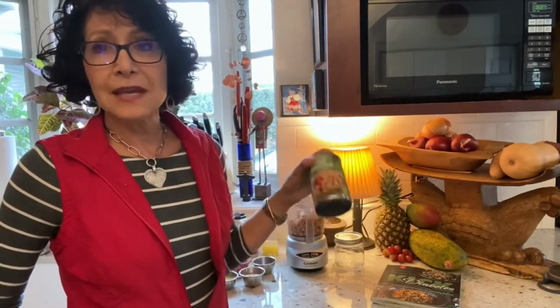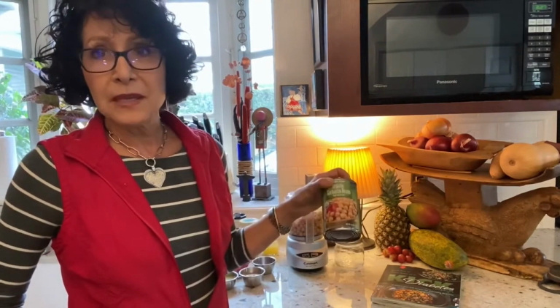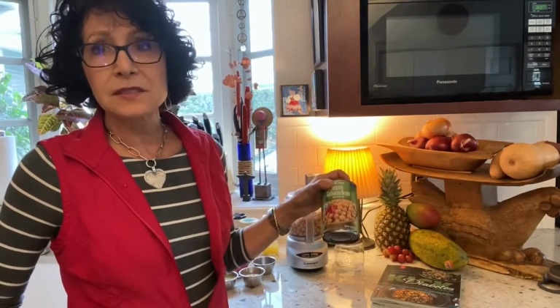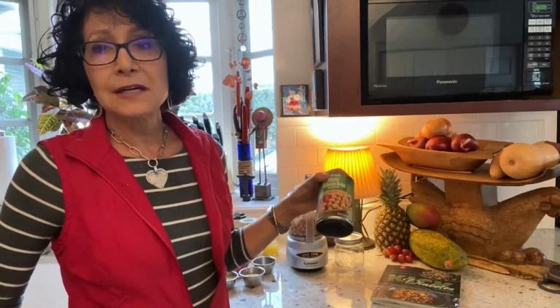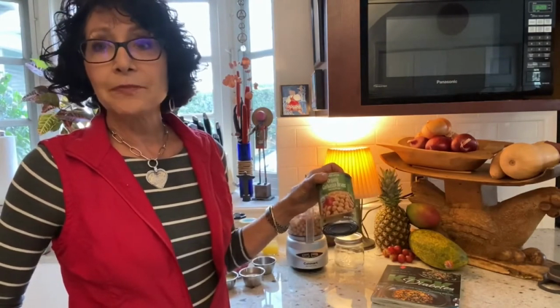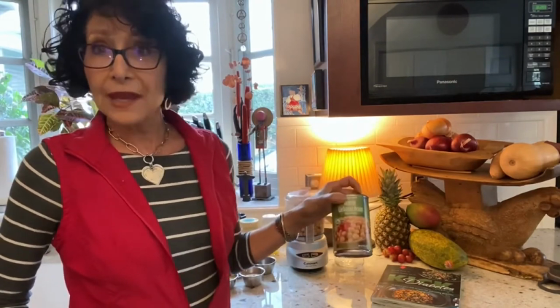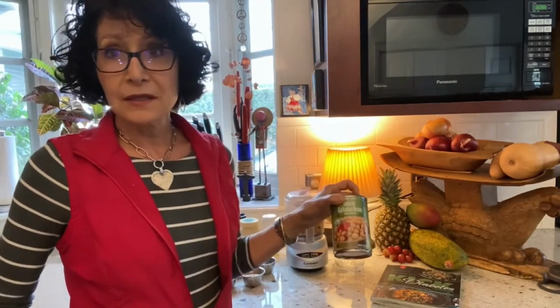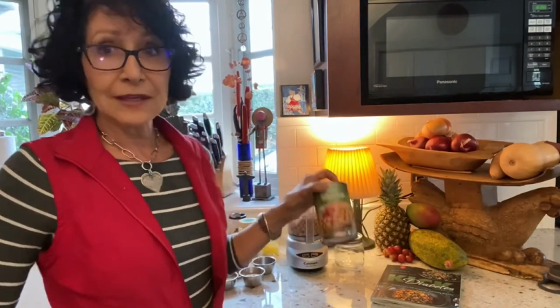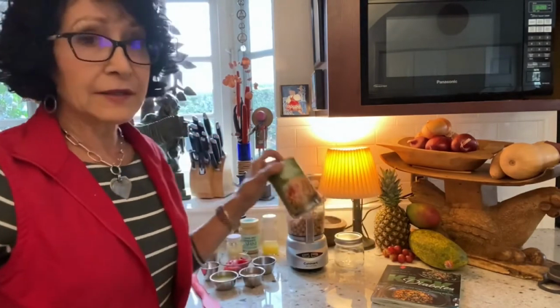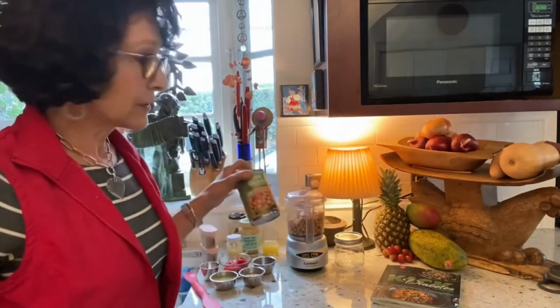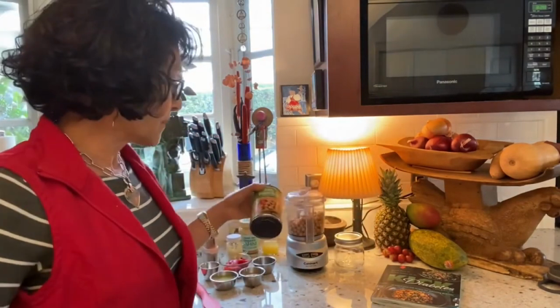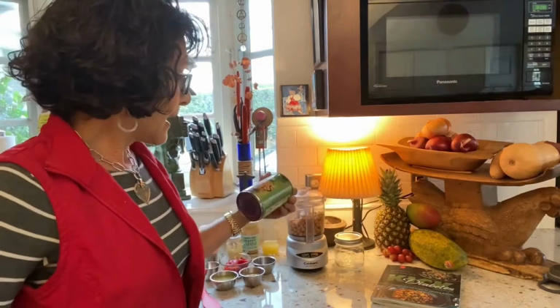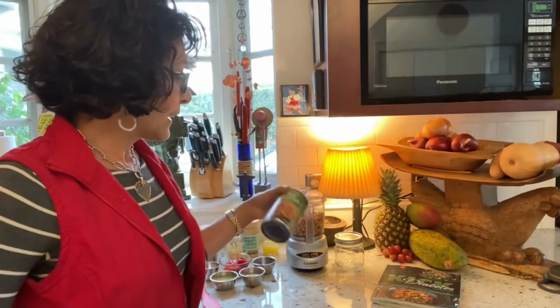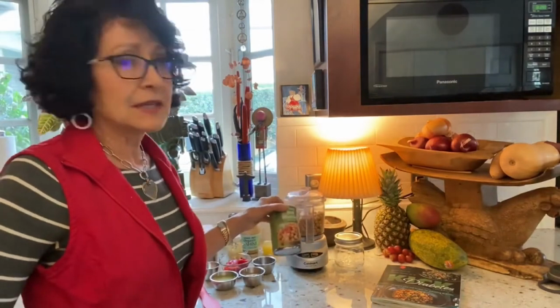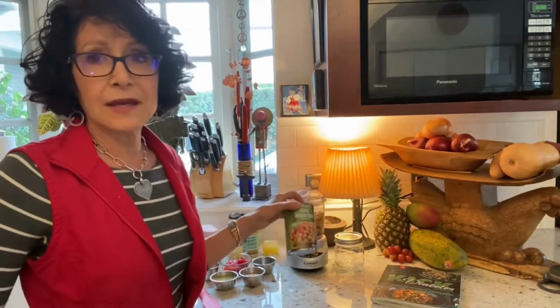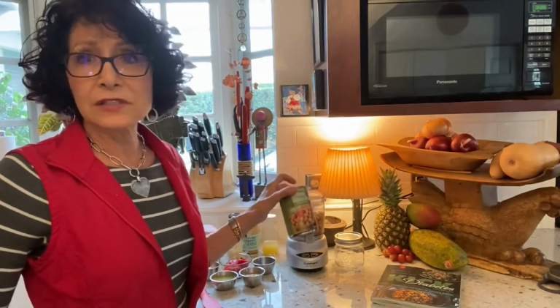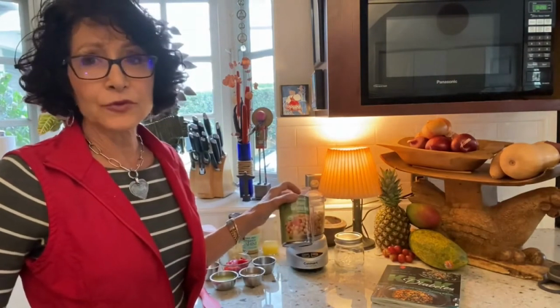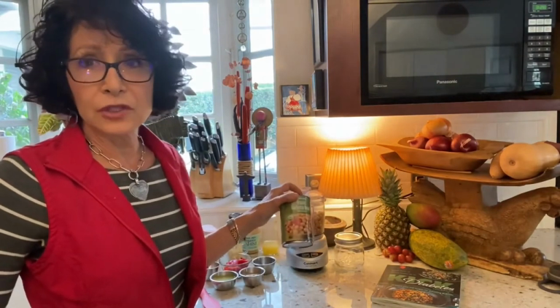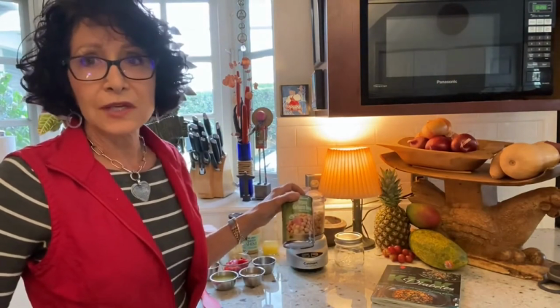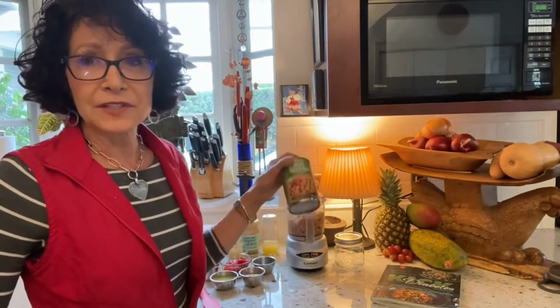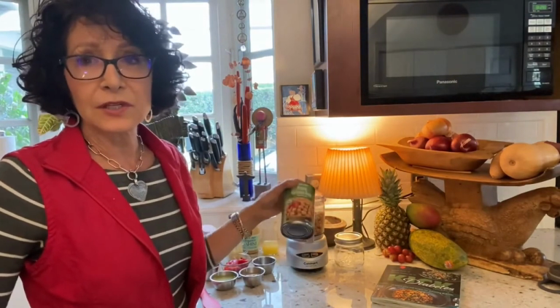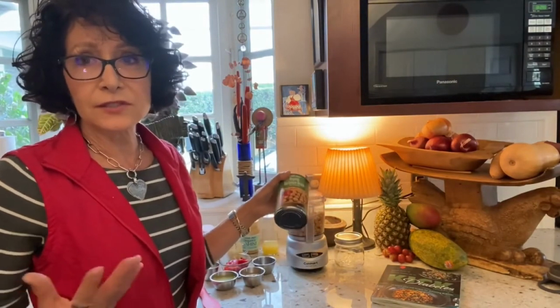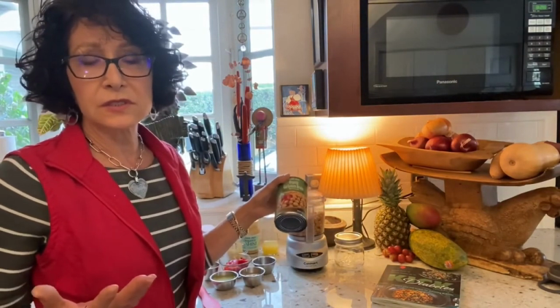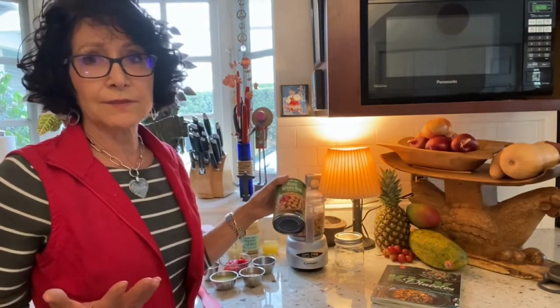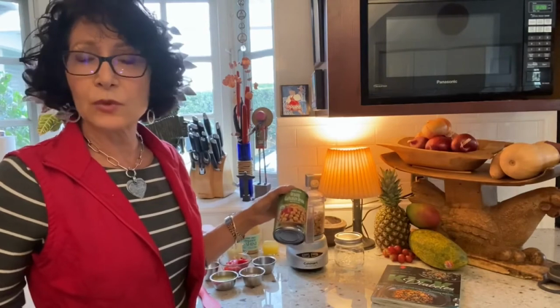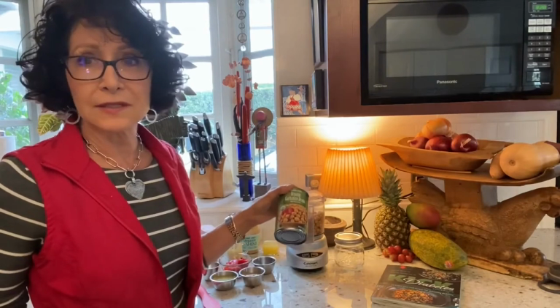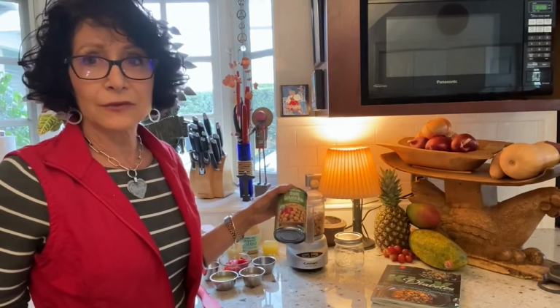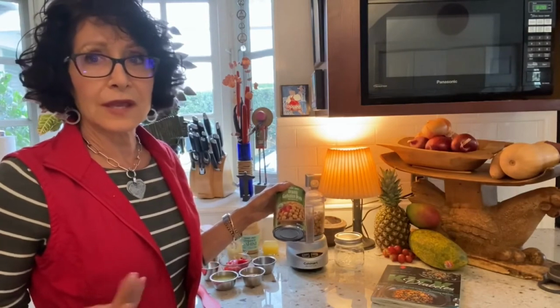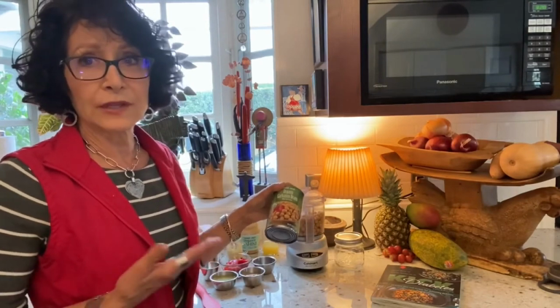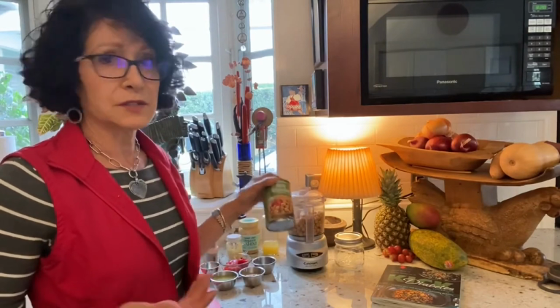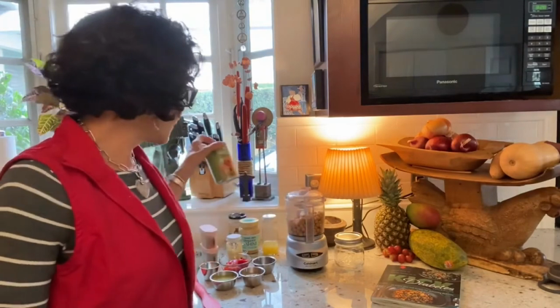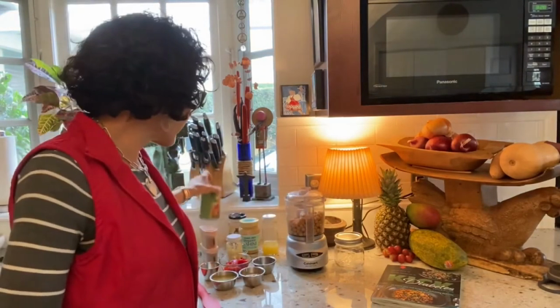I try to get organic garbanzo beans, grains, and other beans as often as I can. The difference in cost at a place like Trader Joe's was maybe 20 cents for a can of organic versus non-organic, so it's very accessible.